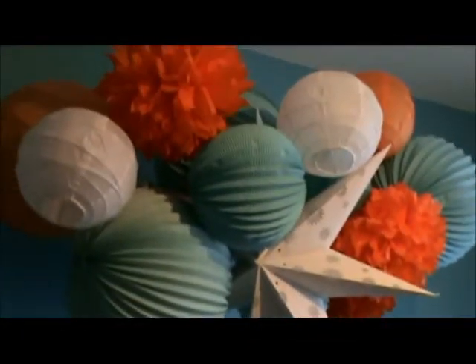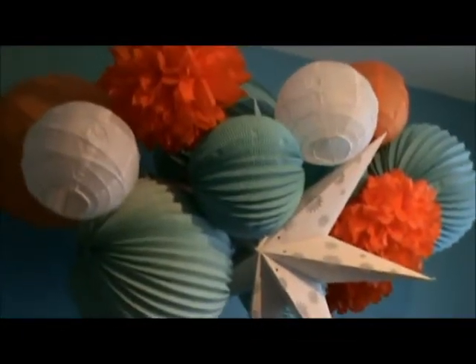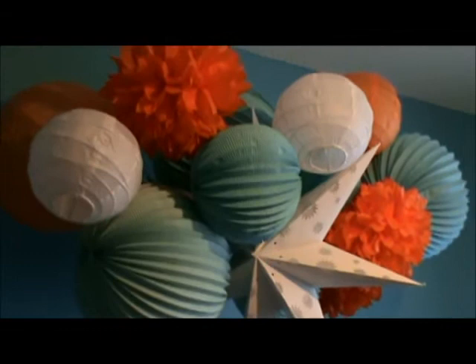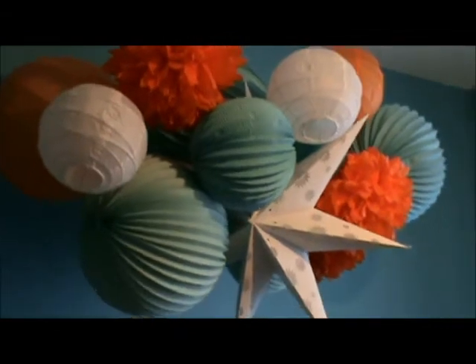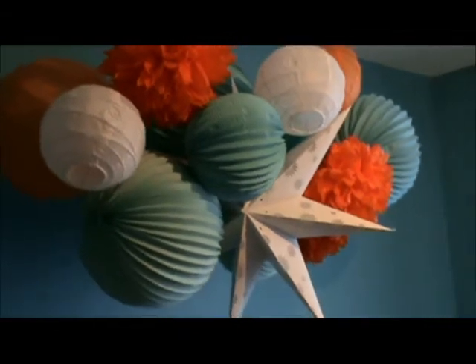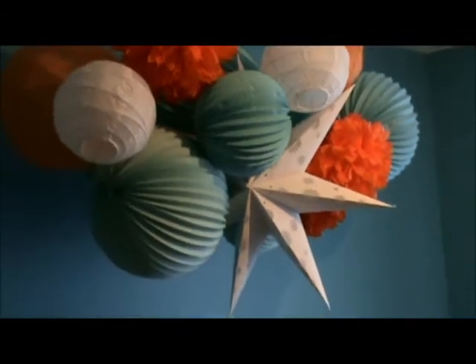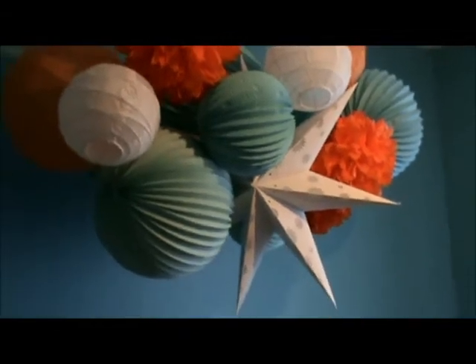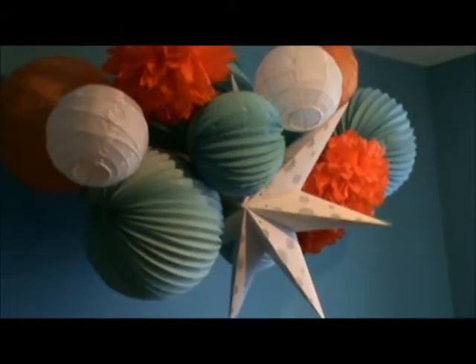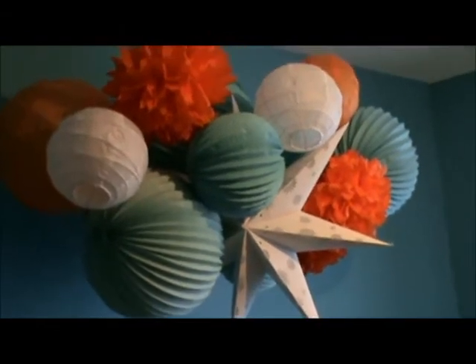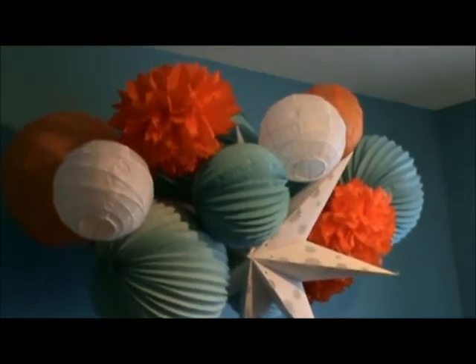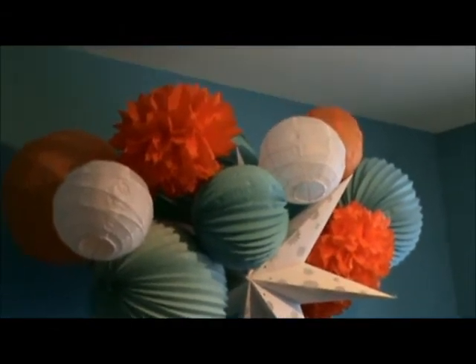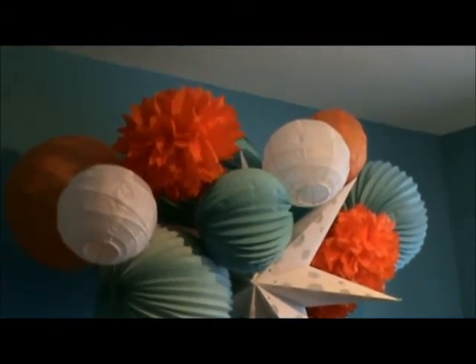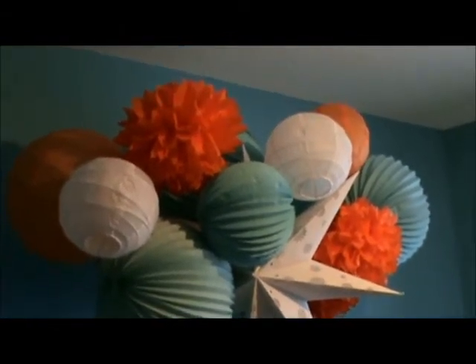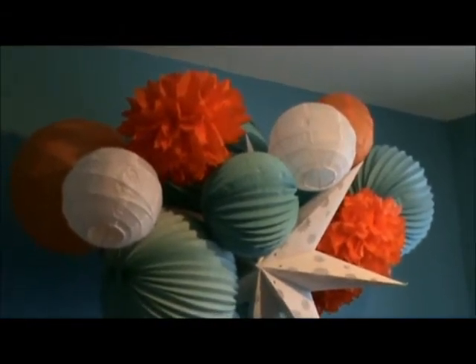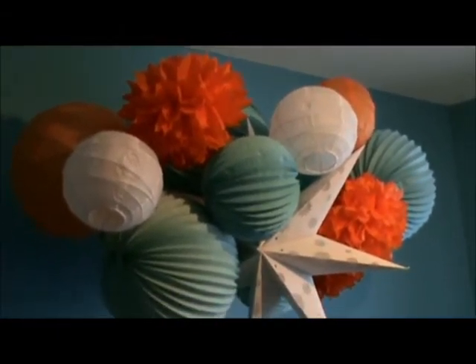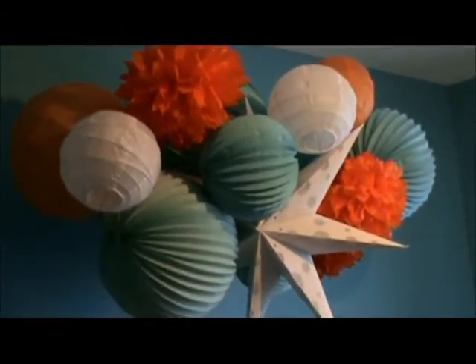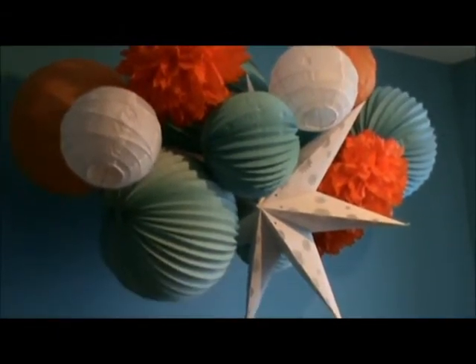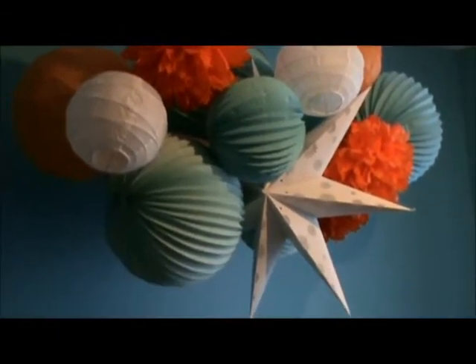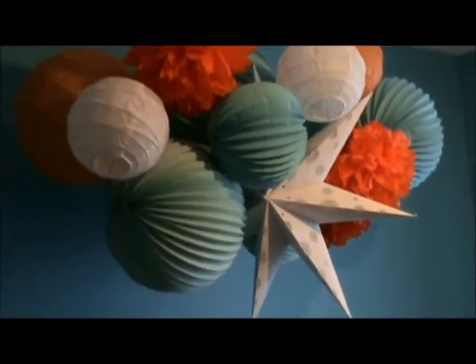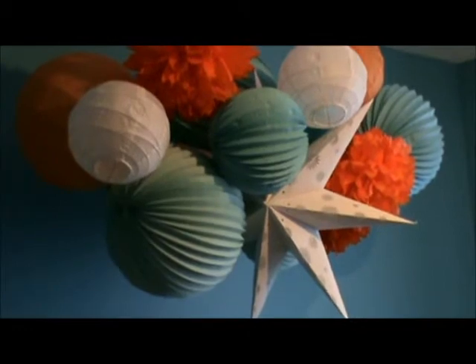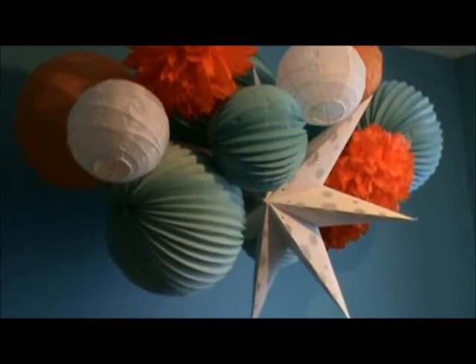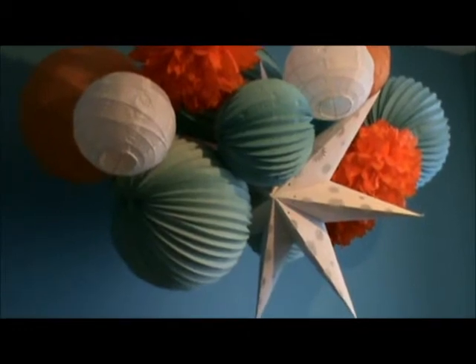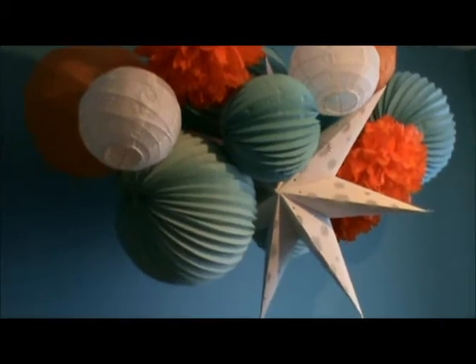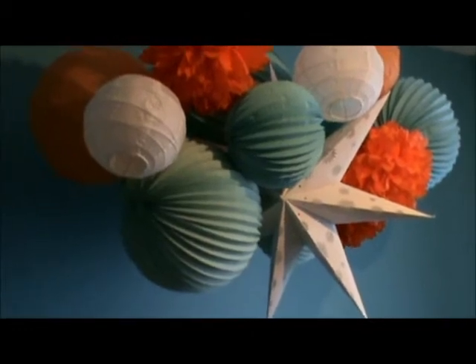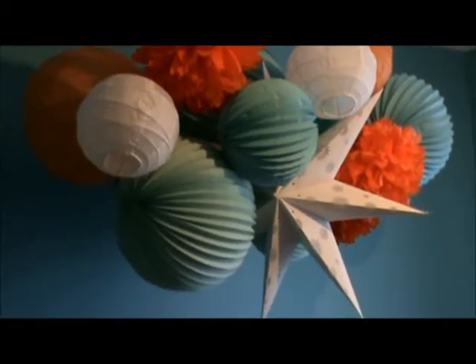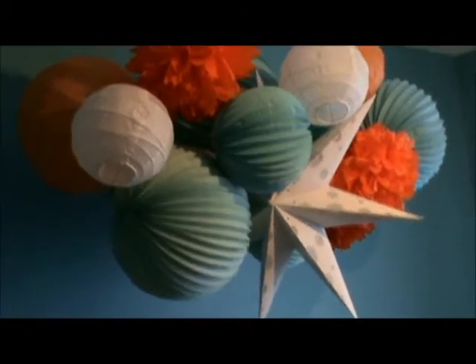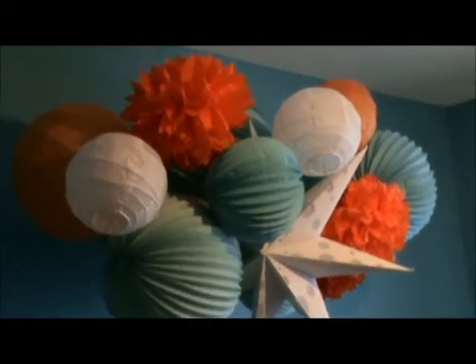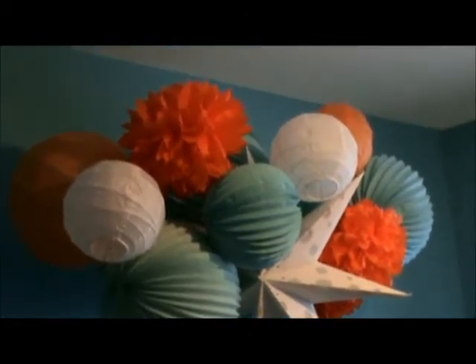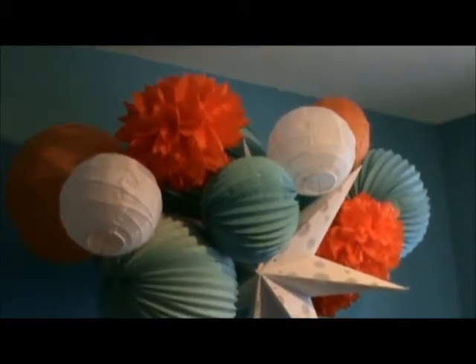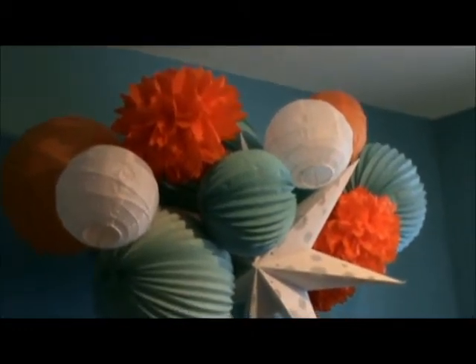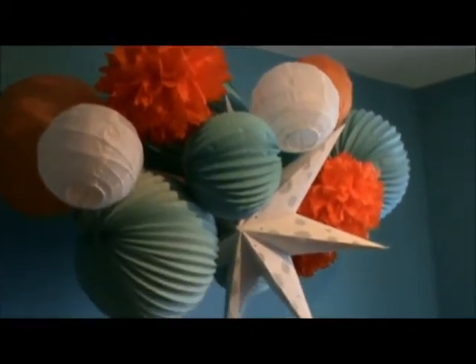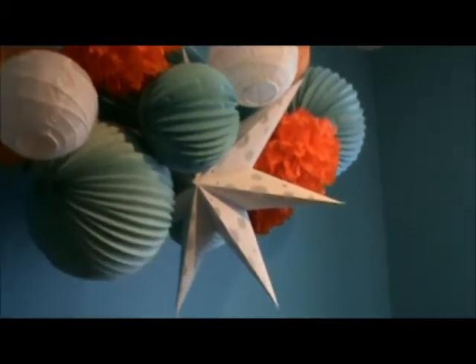The mobile above the crib — I put together the tissue palms, and the other ones are lanterns that I purchased, and I put them all together and hung them from the ceiling.